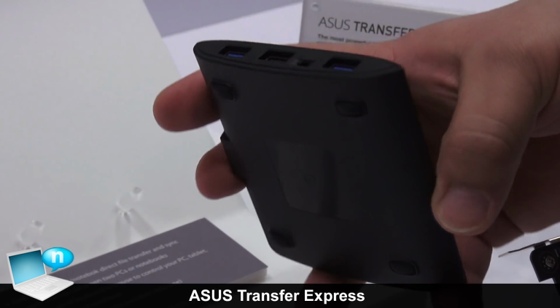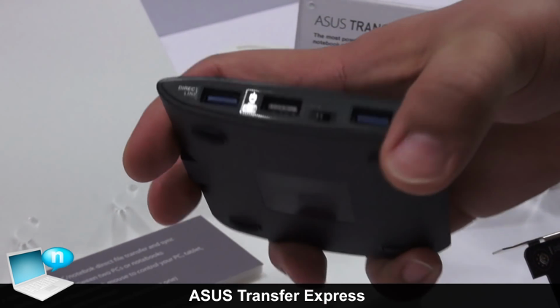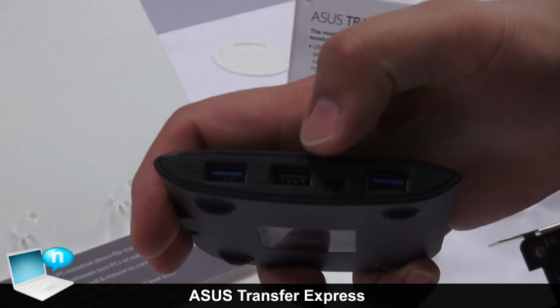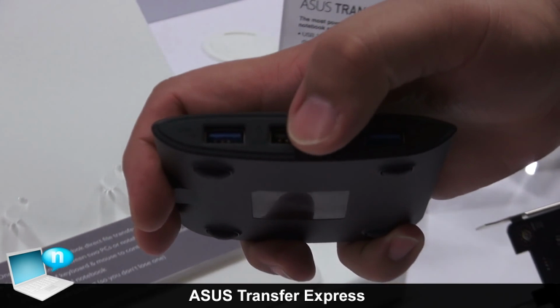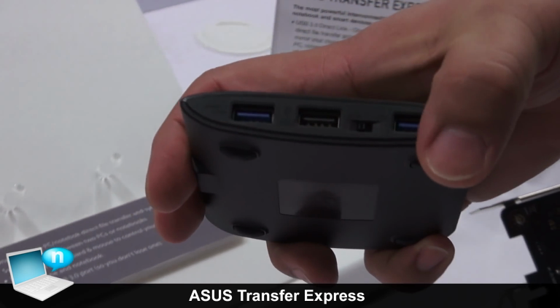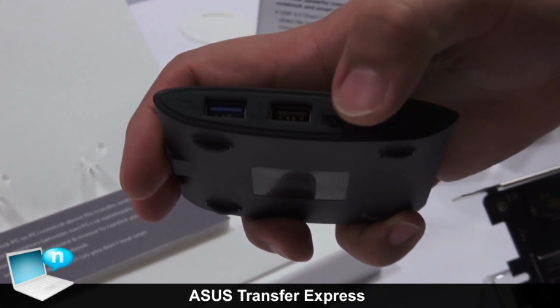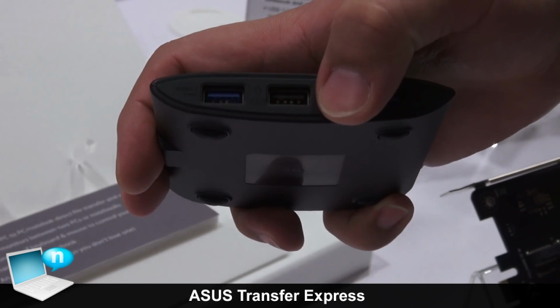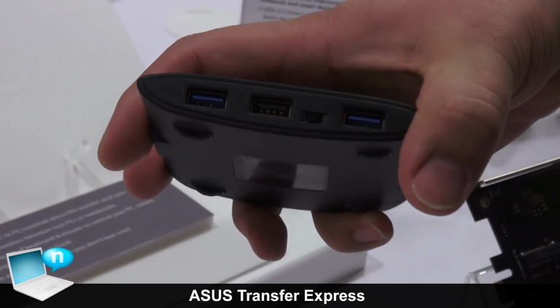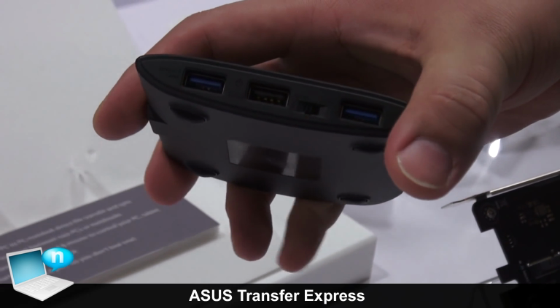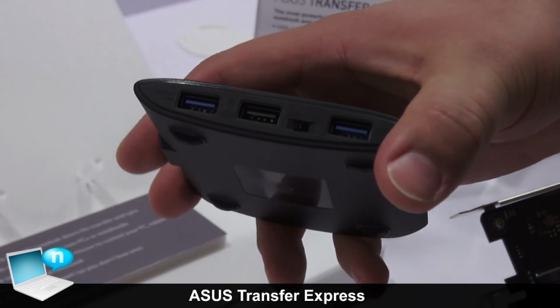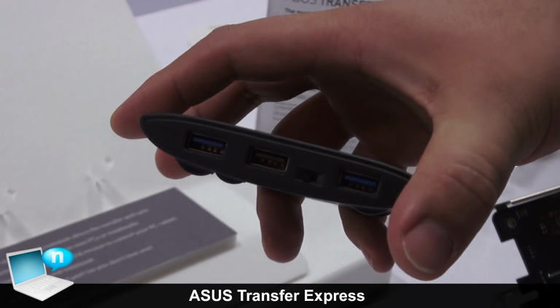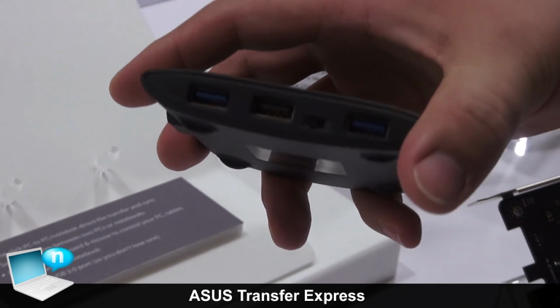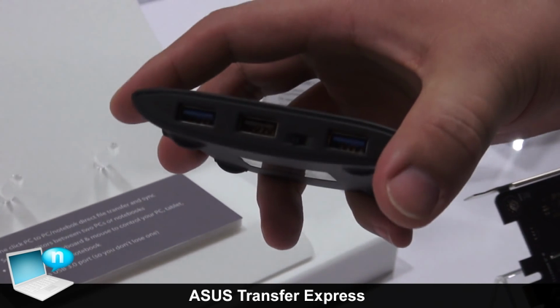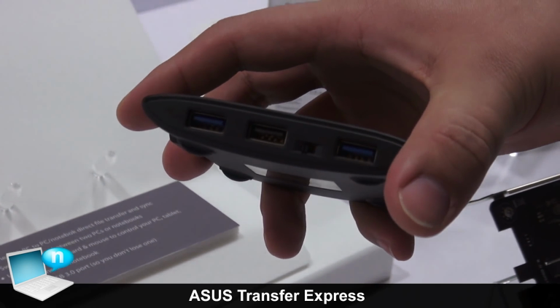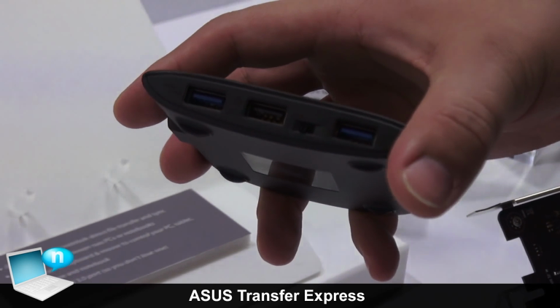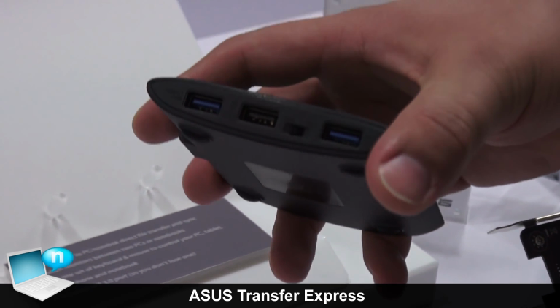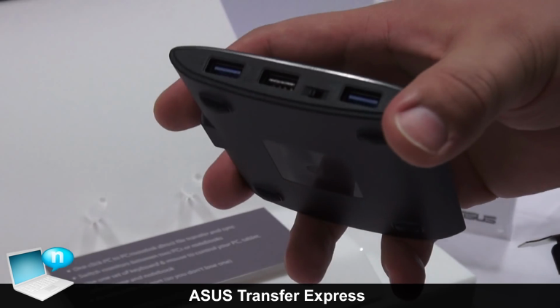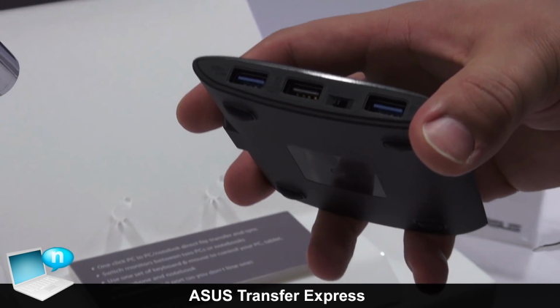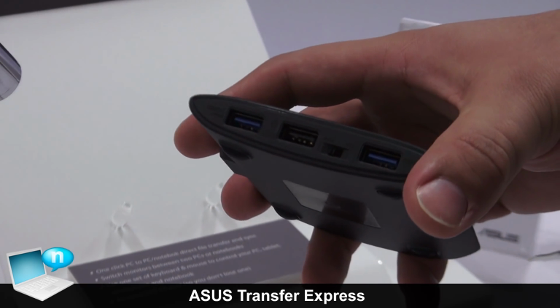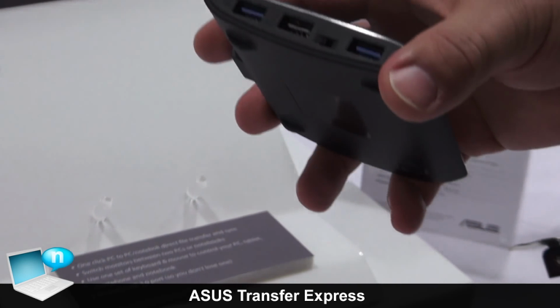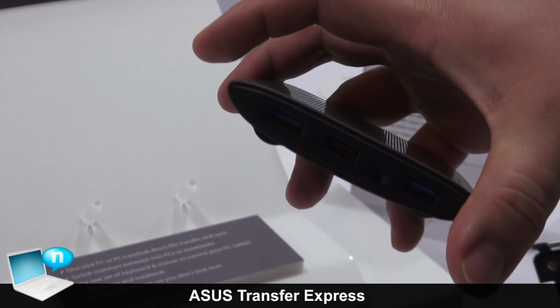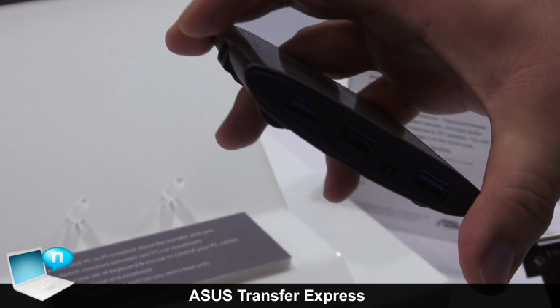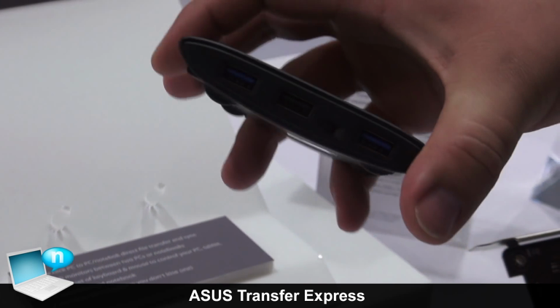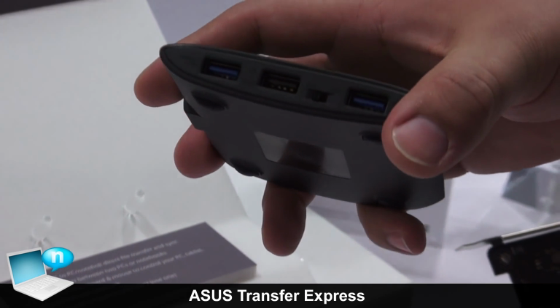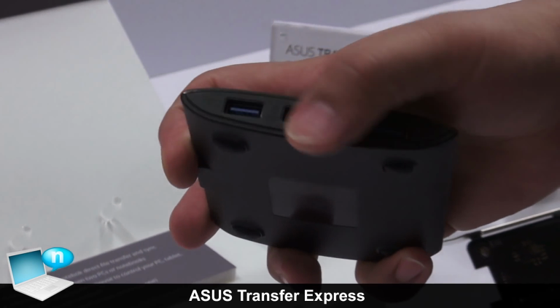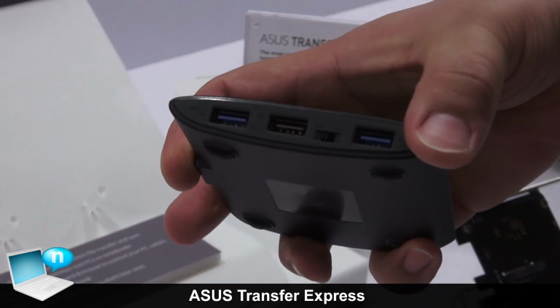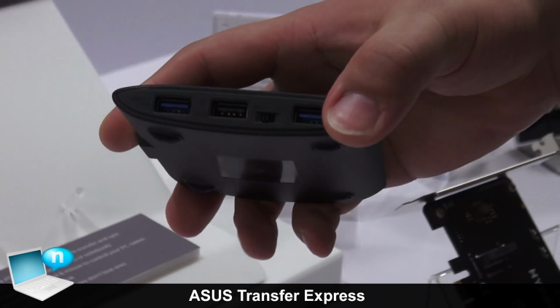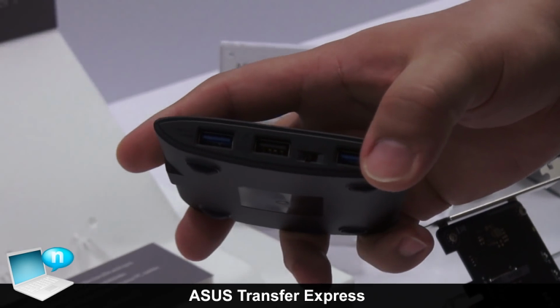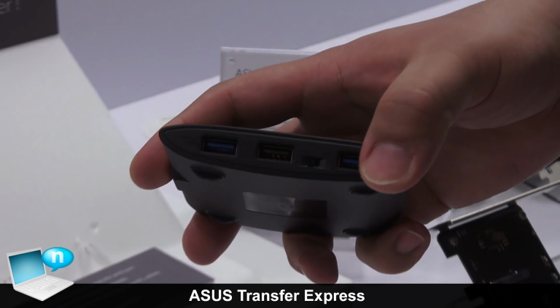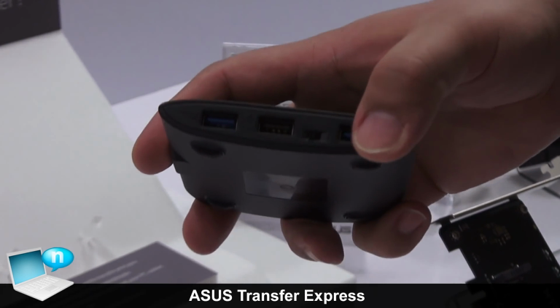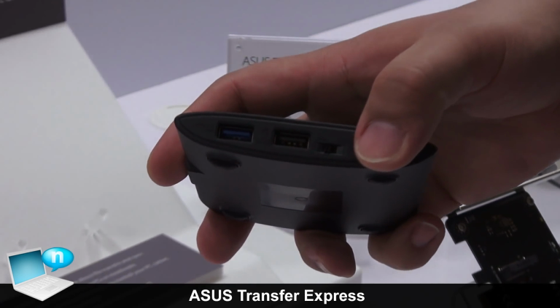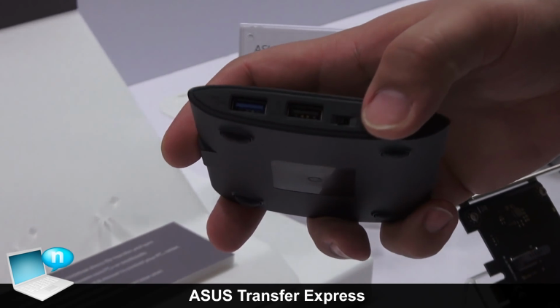What makes it special is actually this connection right here and this switch. You're going to be able to quickly and easily transfer files from a smartphone, a tablet, or a notebook to another device that's attached. You can use the USB 3.0 bus to complete those transfers if the device supports that.